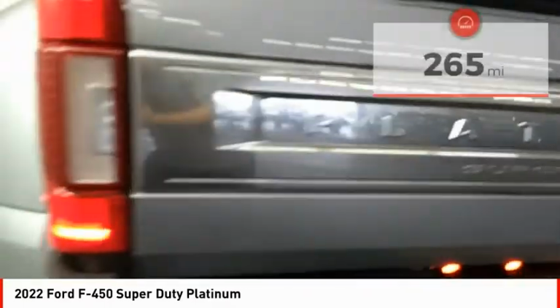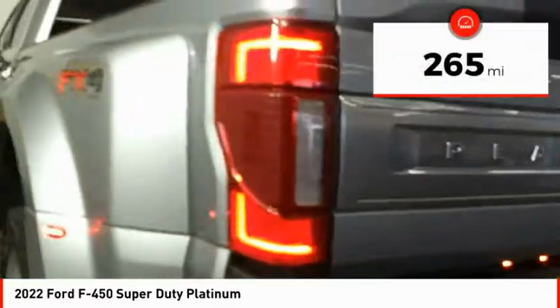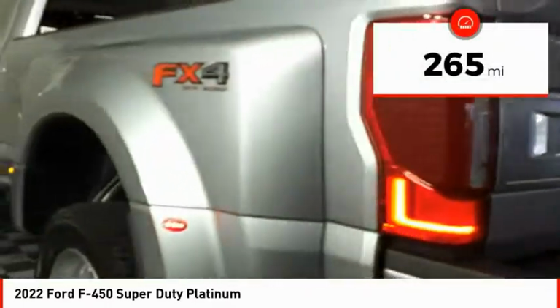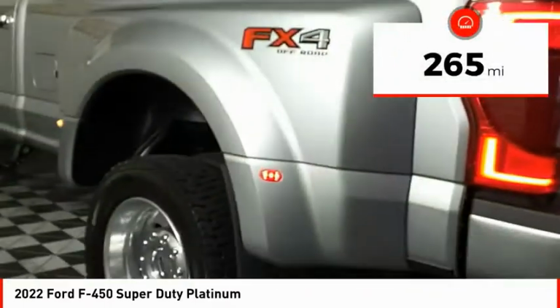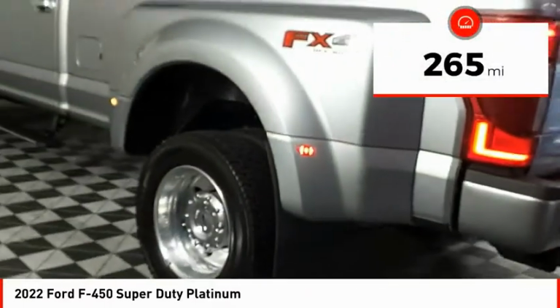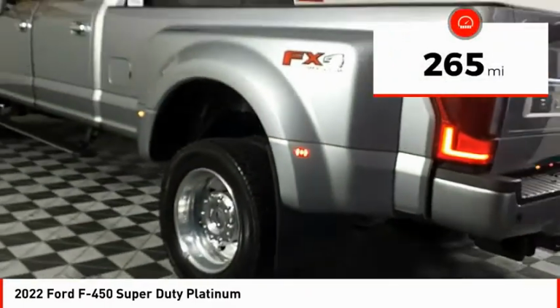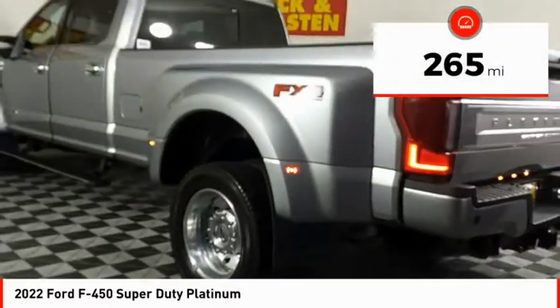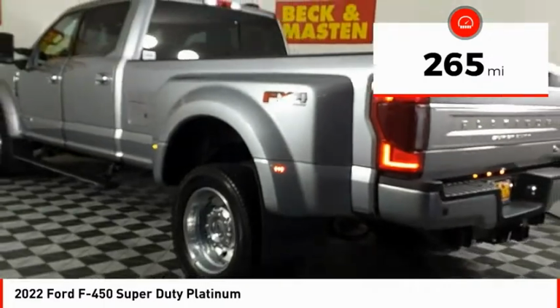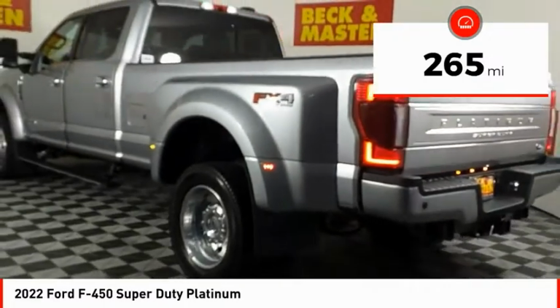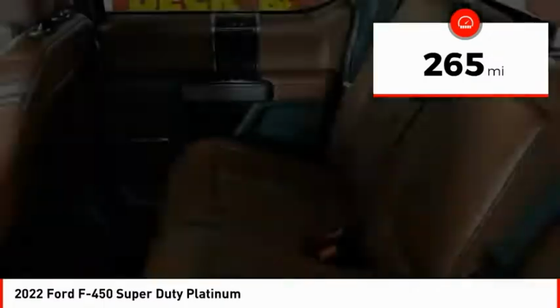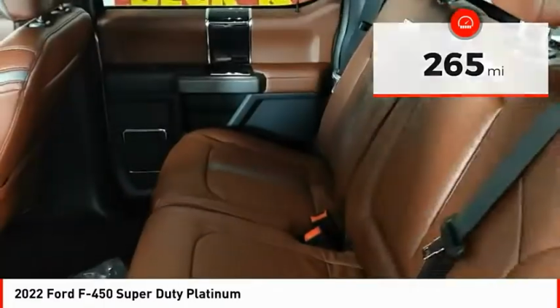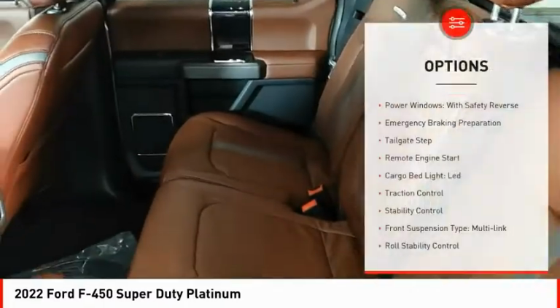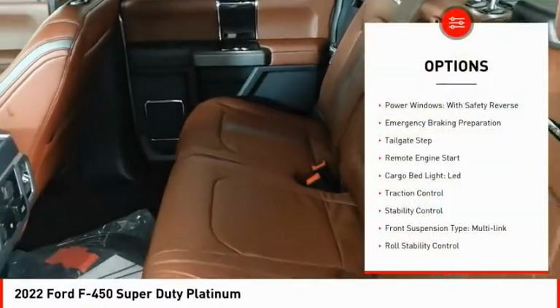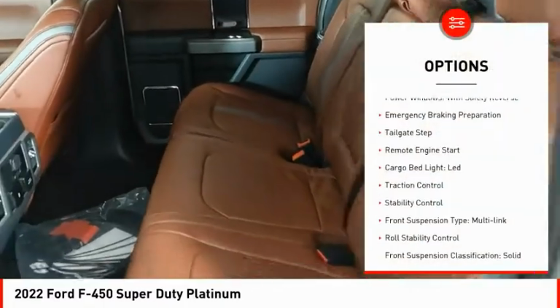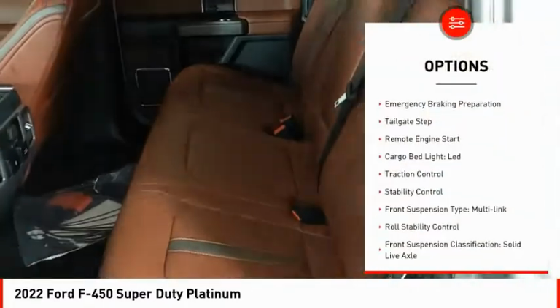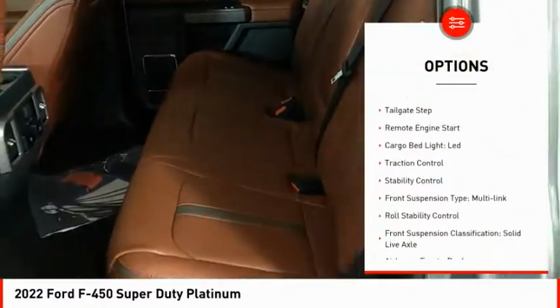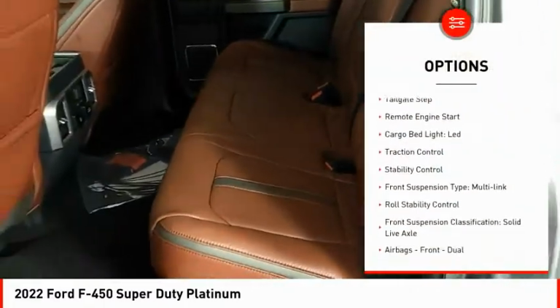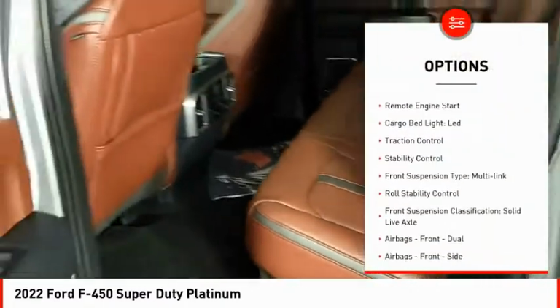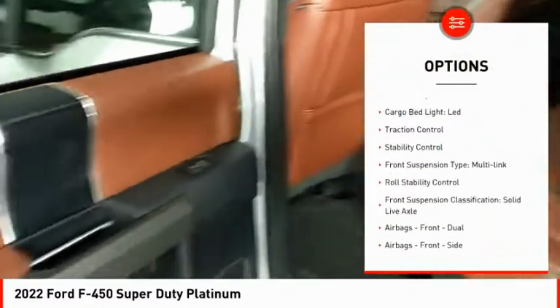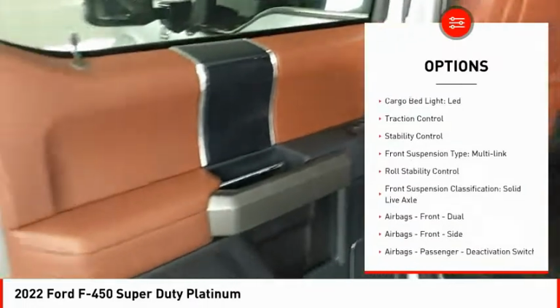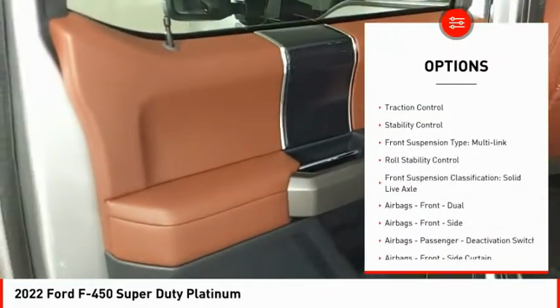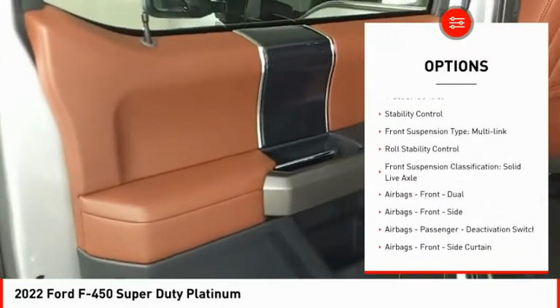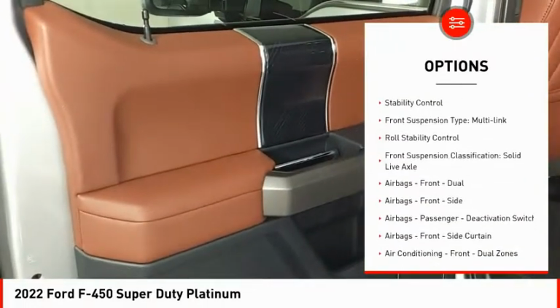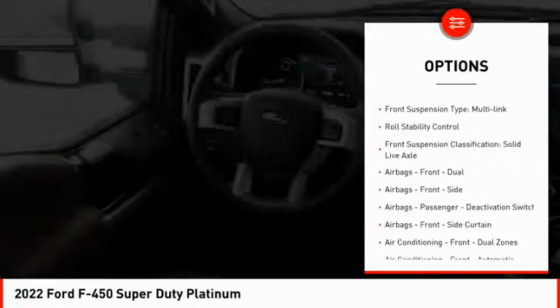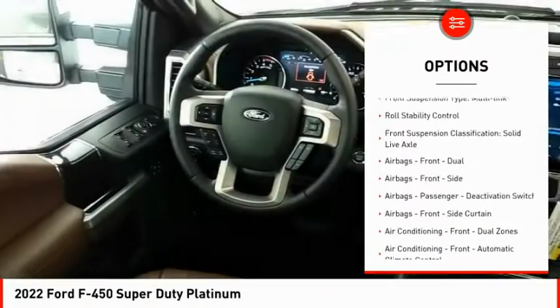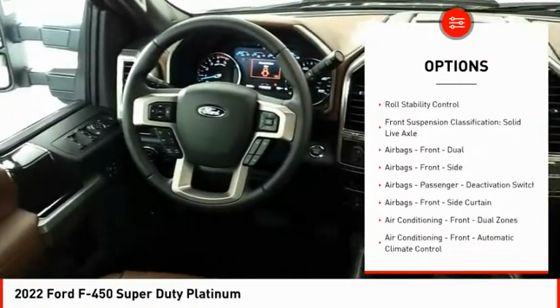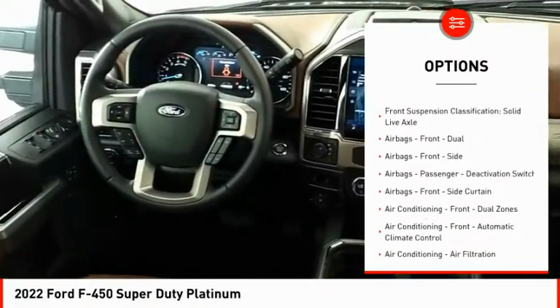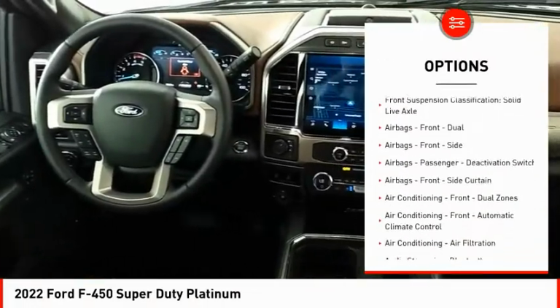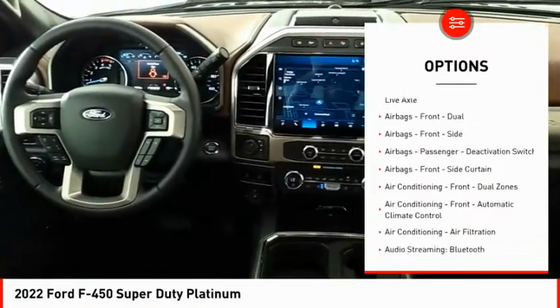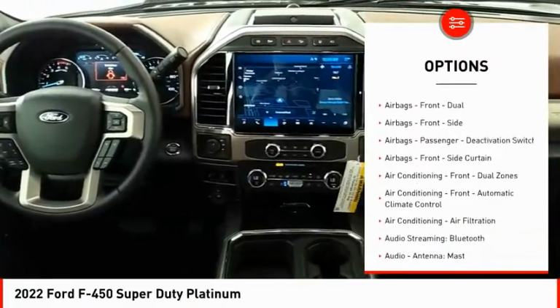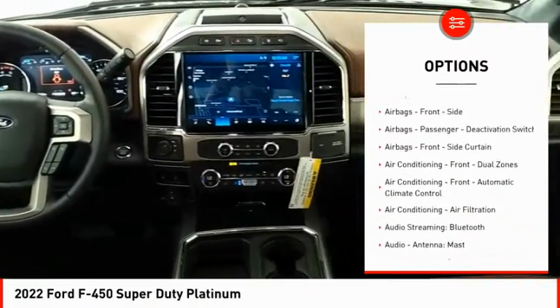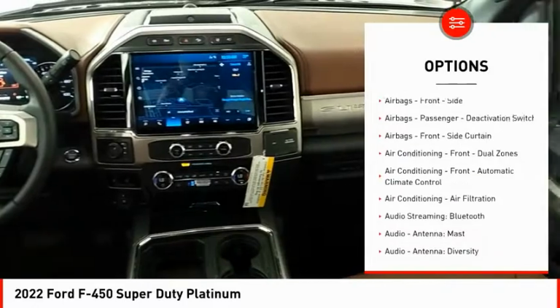This vehicle has less than 300 miles. Here are some of this vehicle's great options: power windows with safety reverse, emergency braking preparation, tailgate step, remote engine start, cargo bed light, LED.